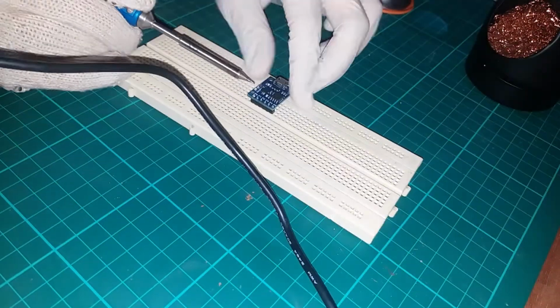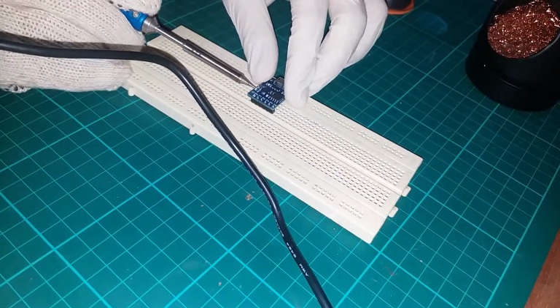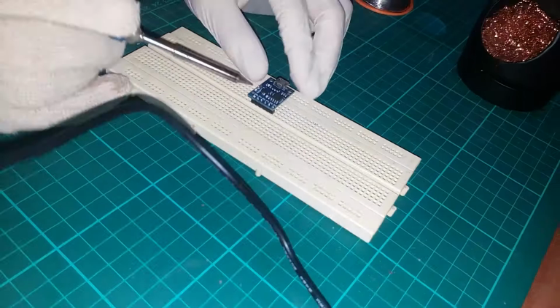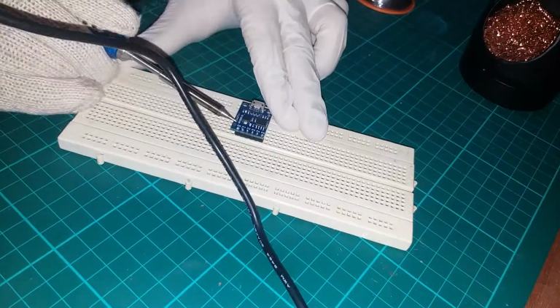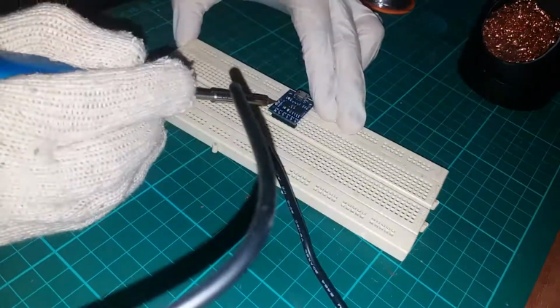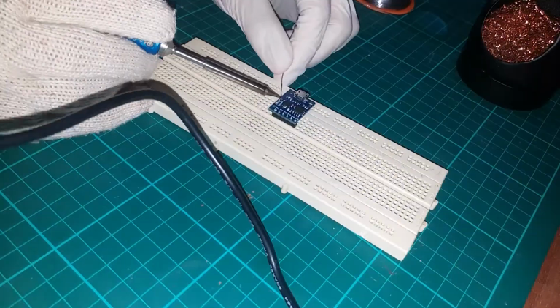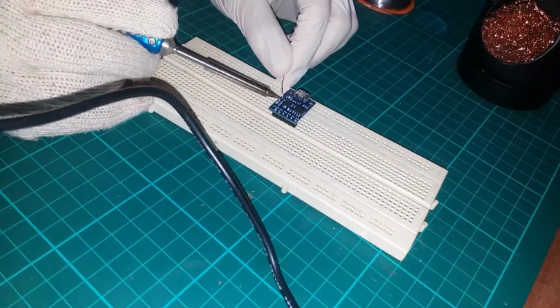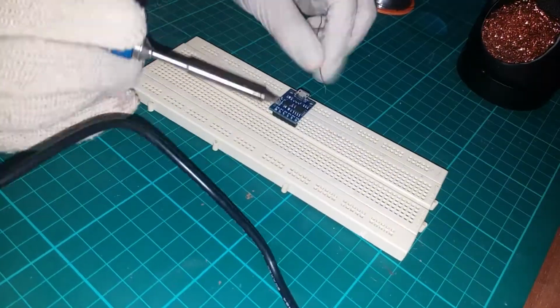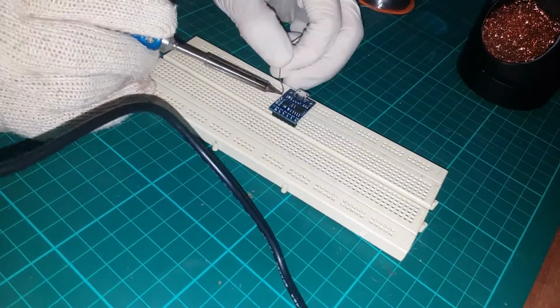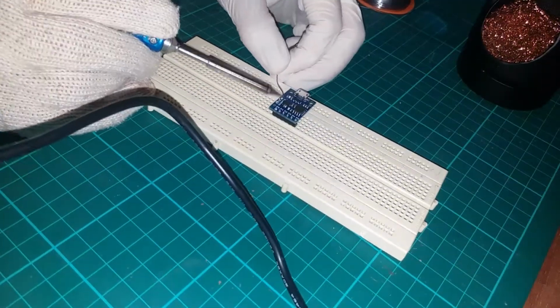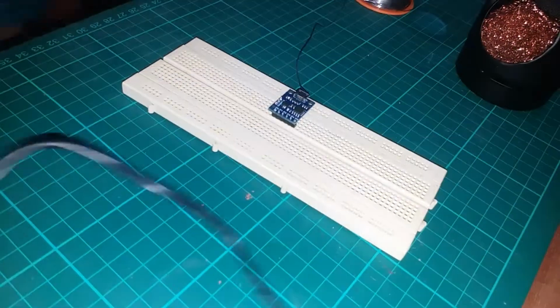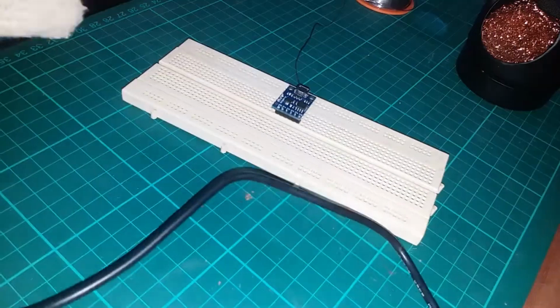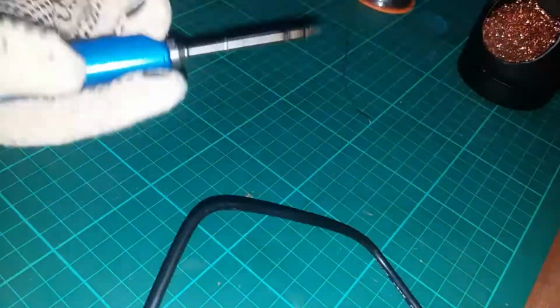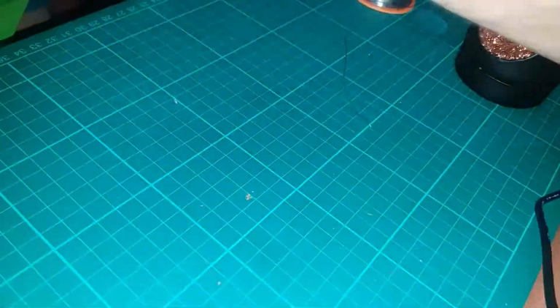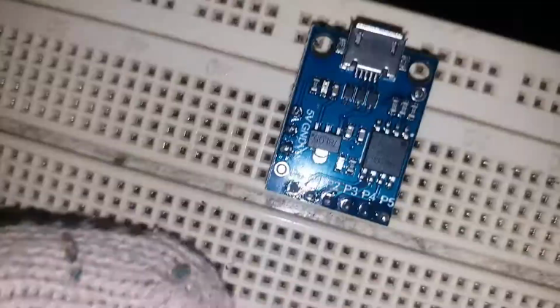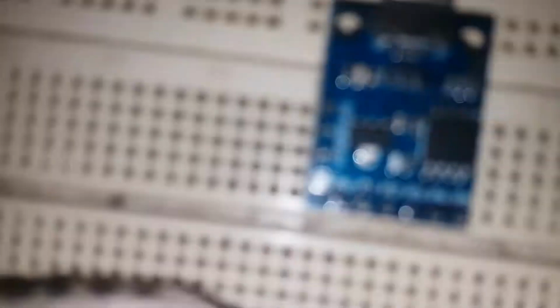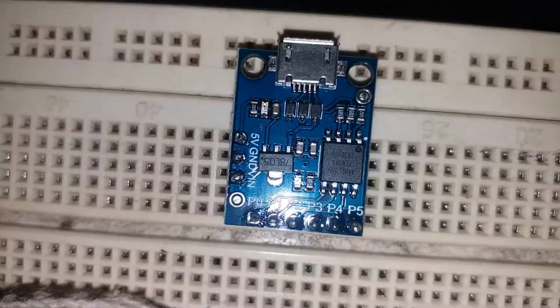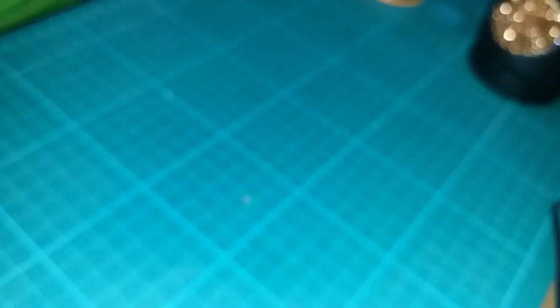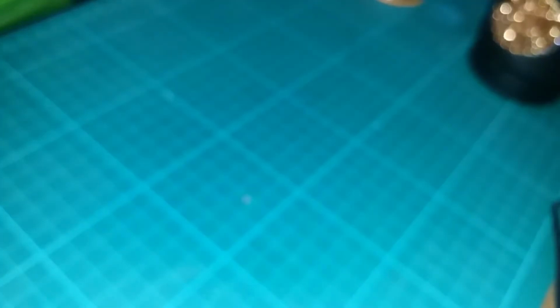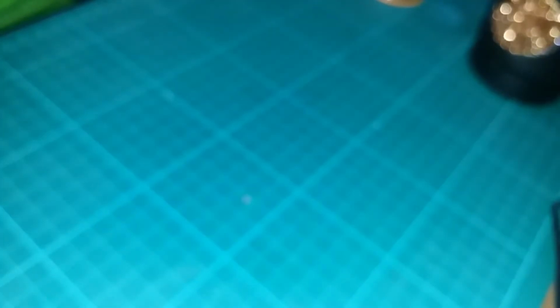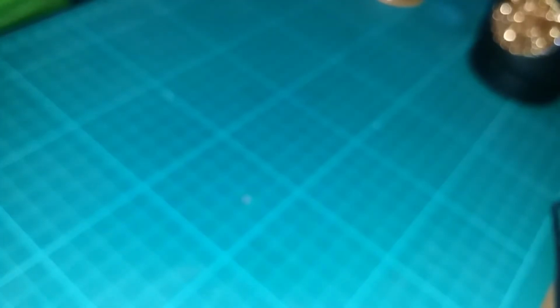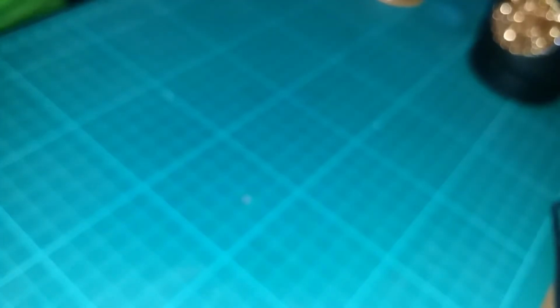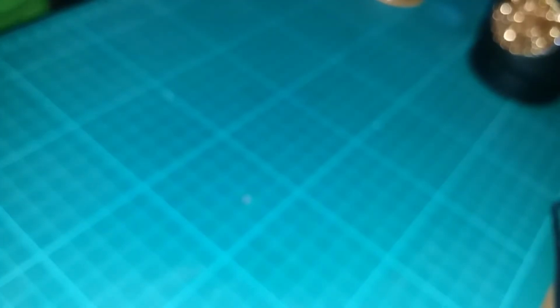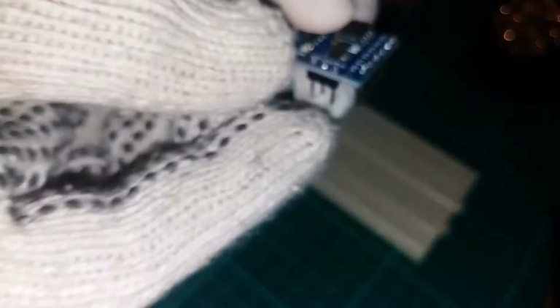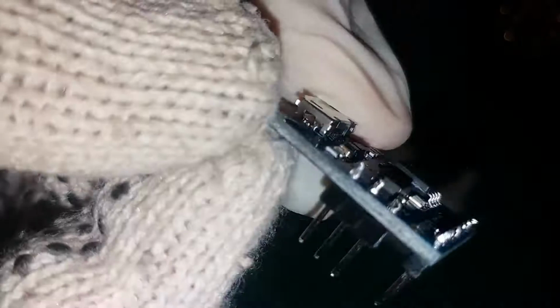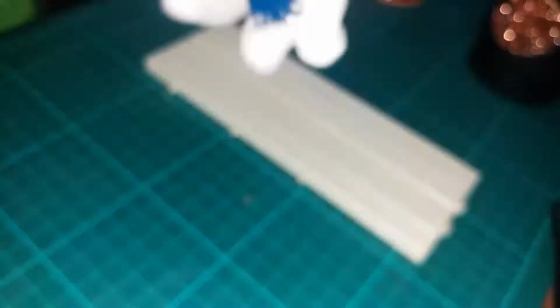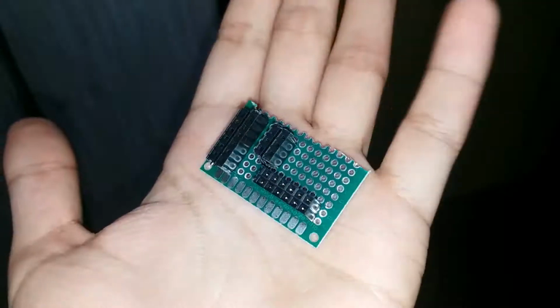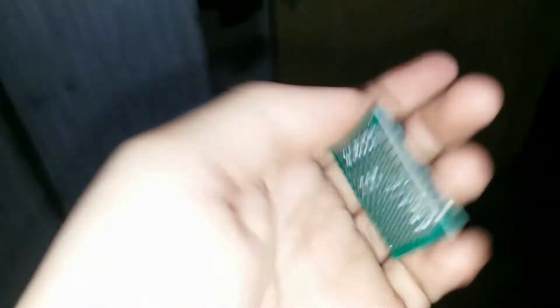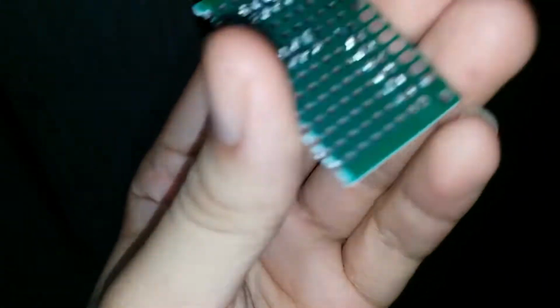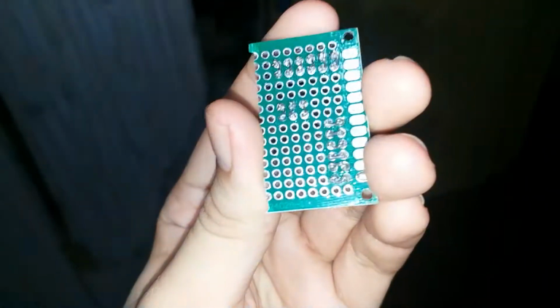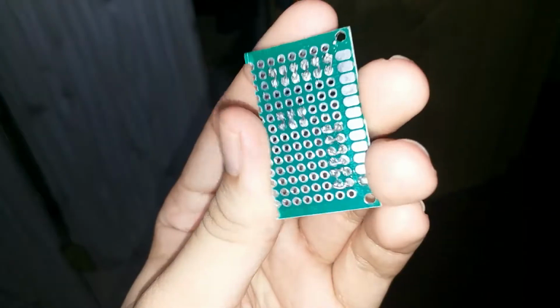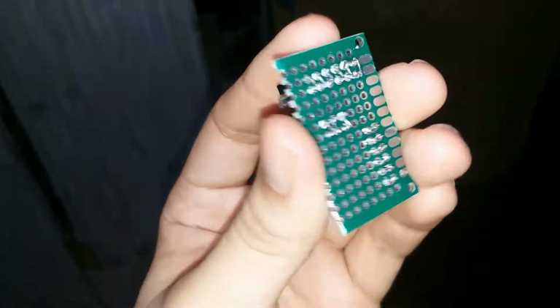One thing to note is that the DigiSpark ATtiny85 can't be directly connected to the breadboard, since it doesn't have all the pin headers in a single row. That's why I made an expansion board.